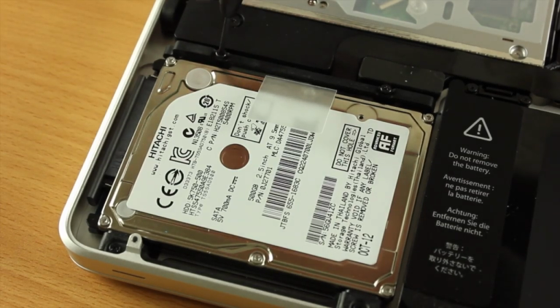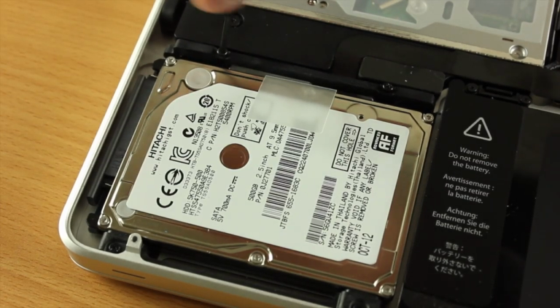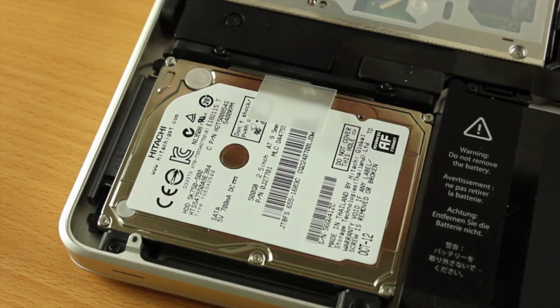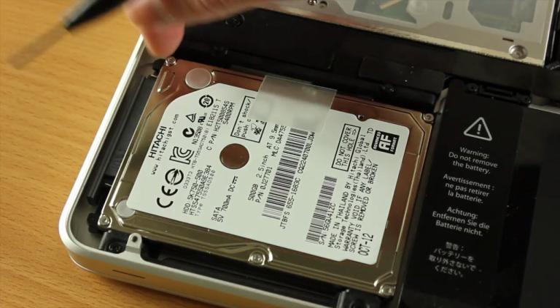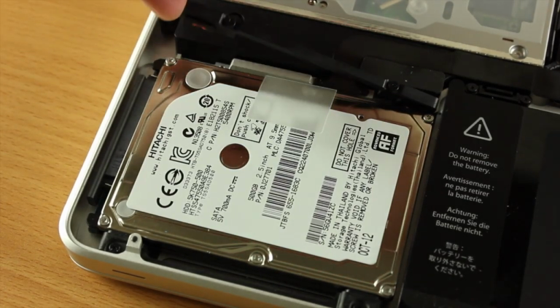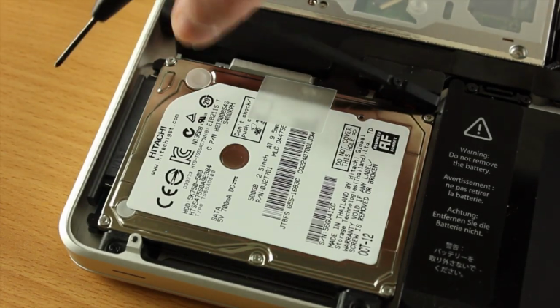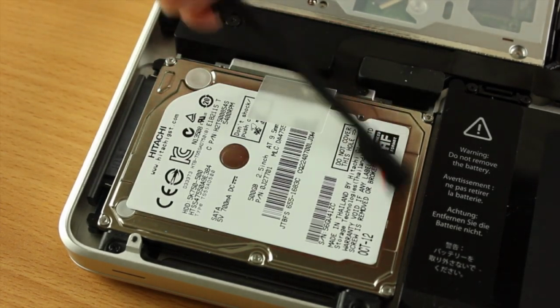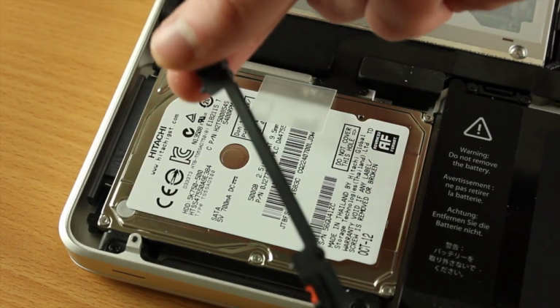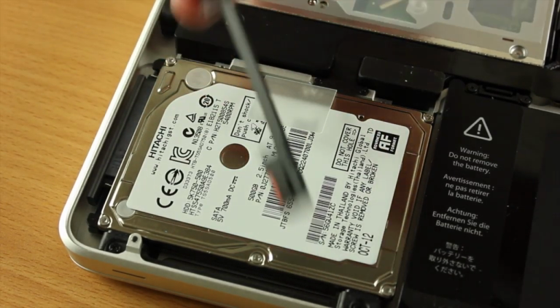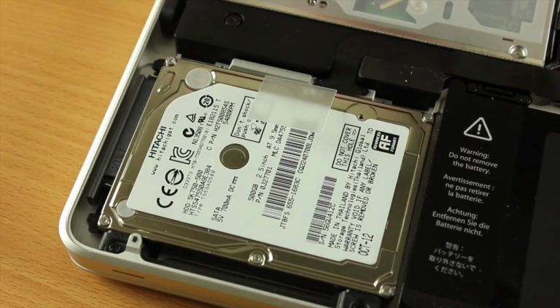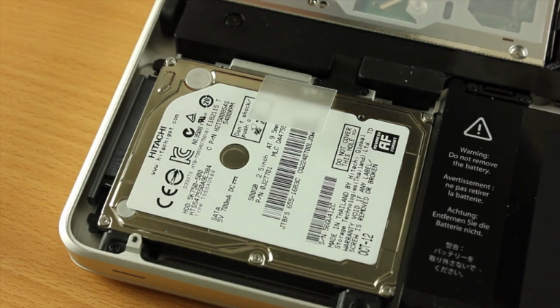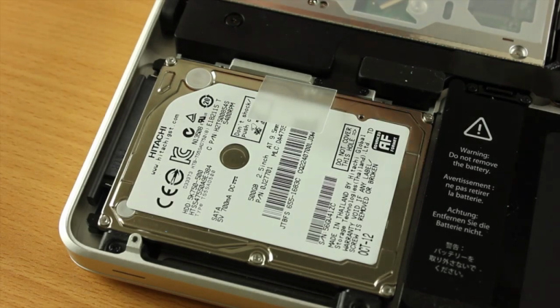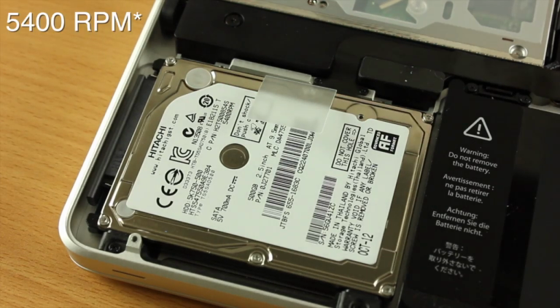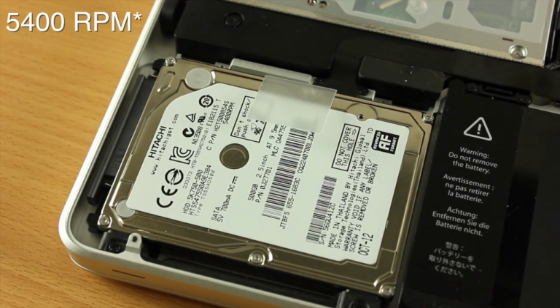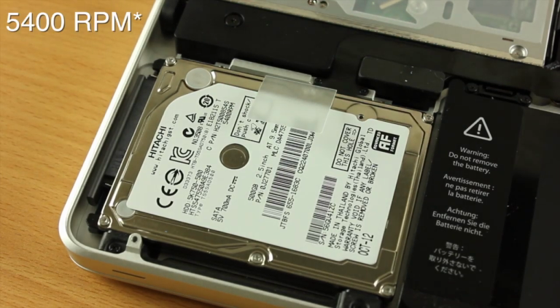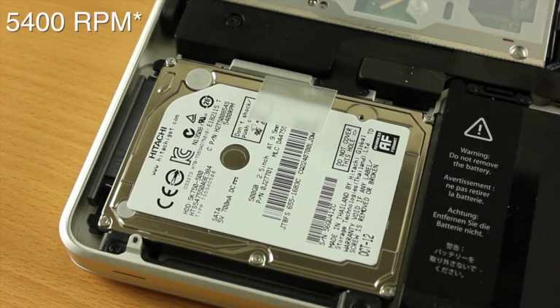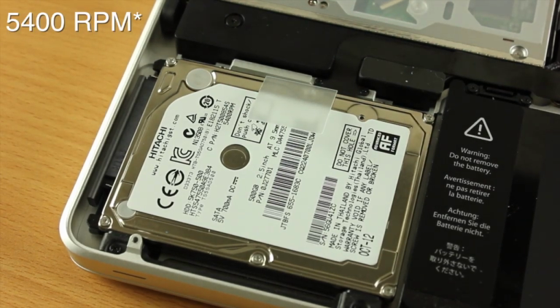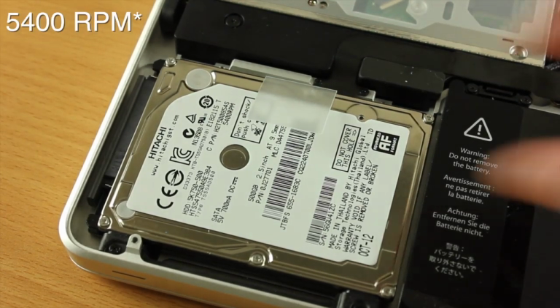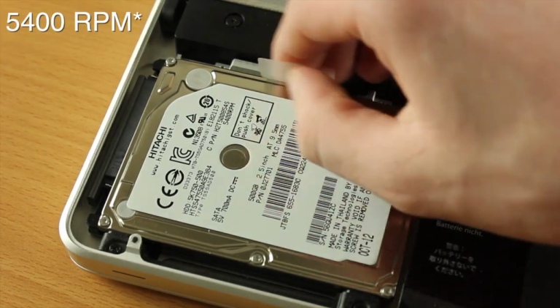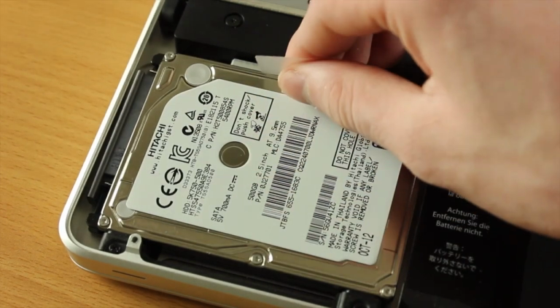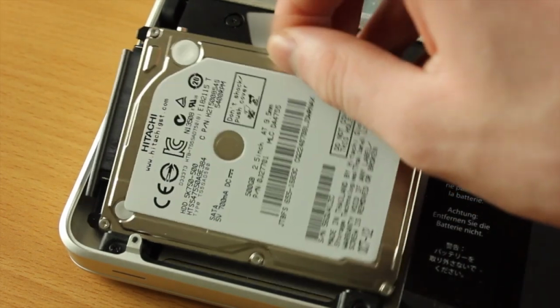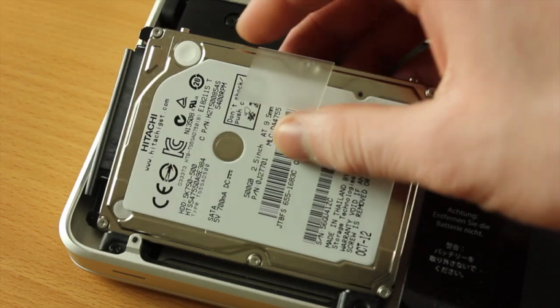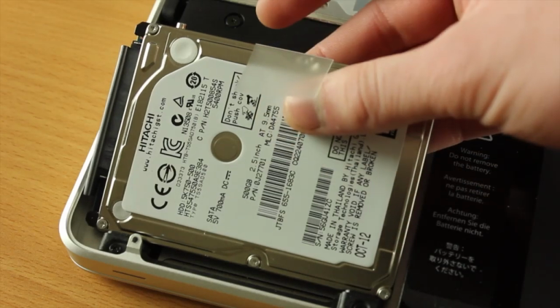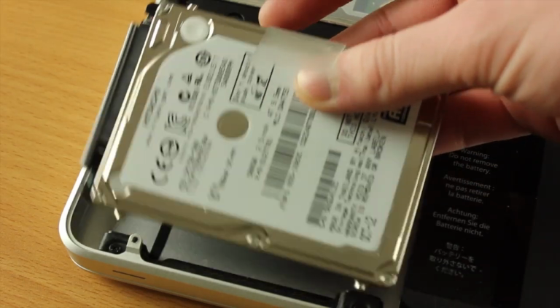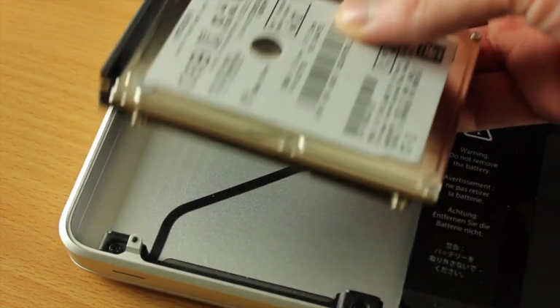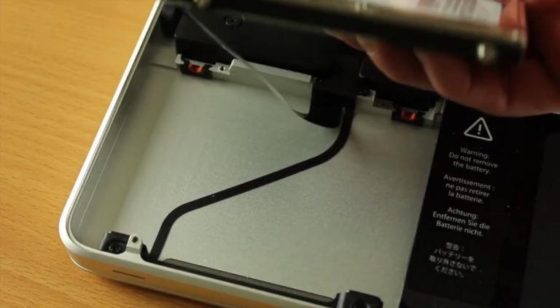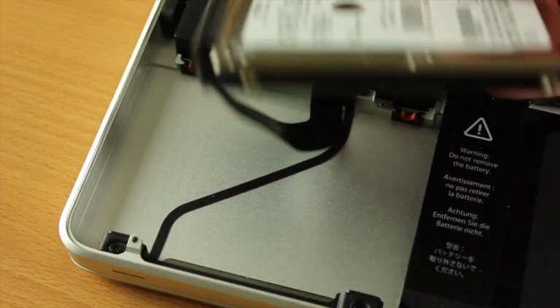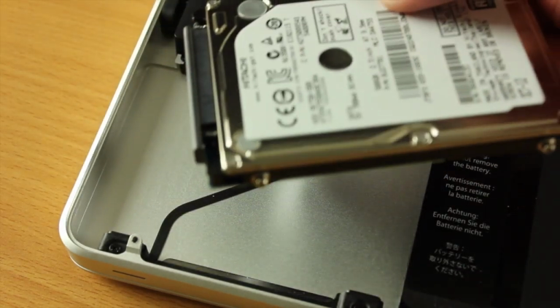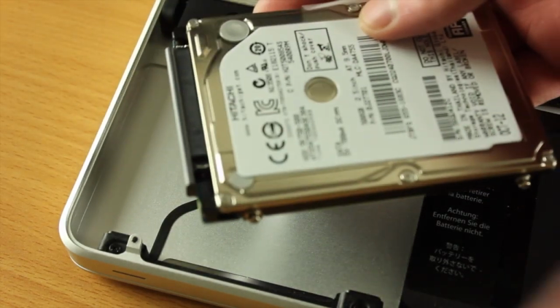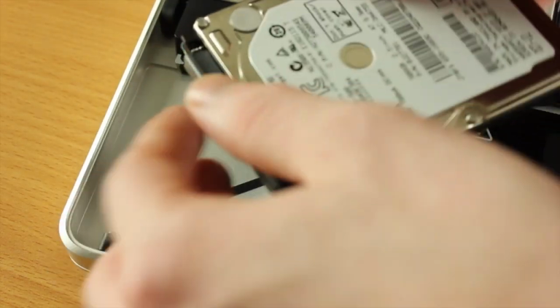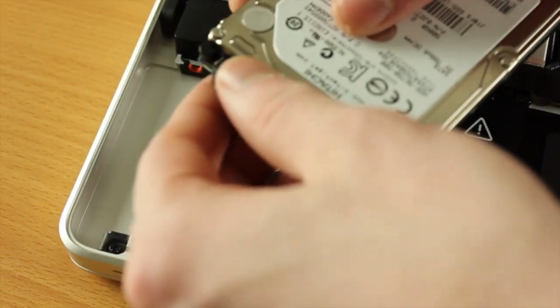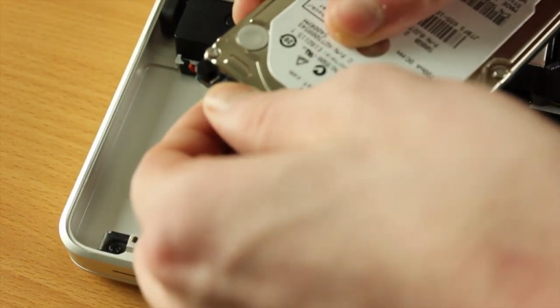The hard drive that comes with this MacBook Pro is a 500 gigabyte 5400 RPM hard drive. I don't really want to use this — the capacity is okay but it's just really slow — so this is why we're going through the process of installing an SSD.